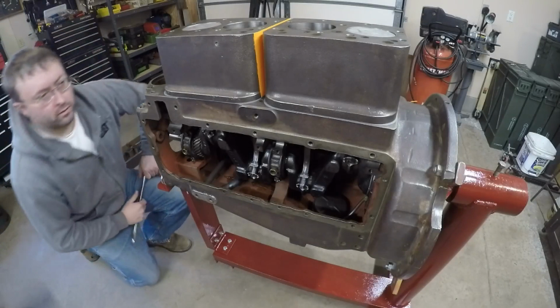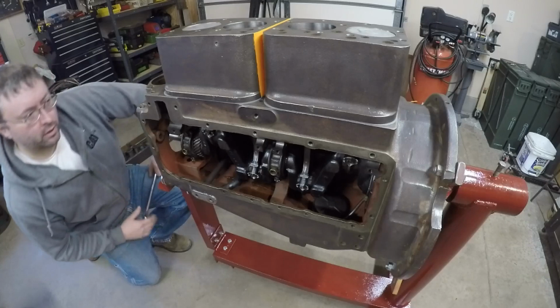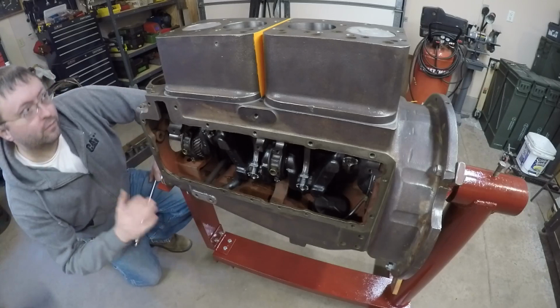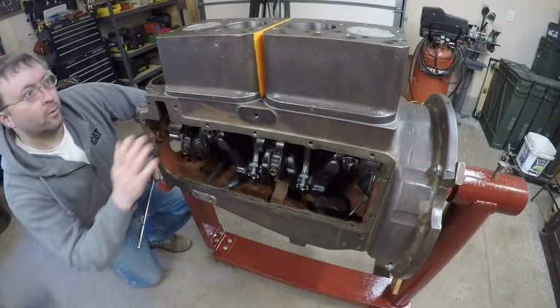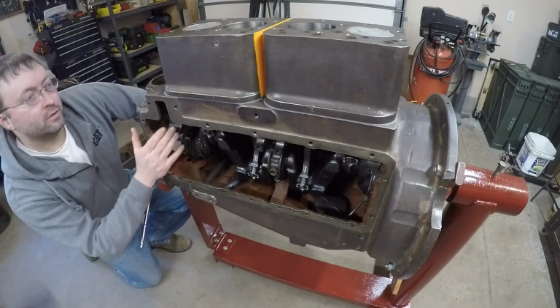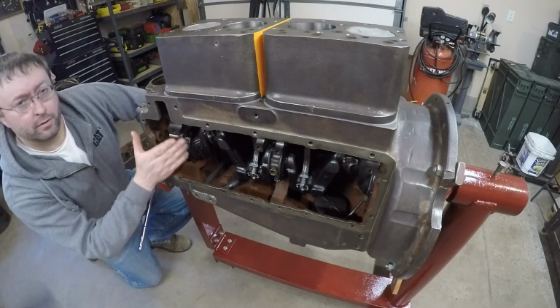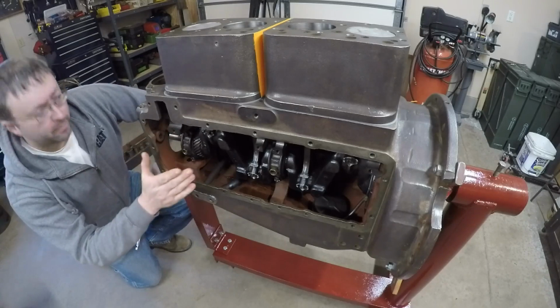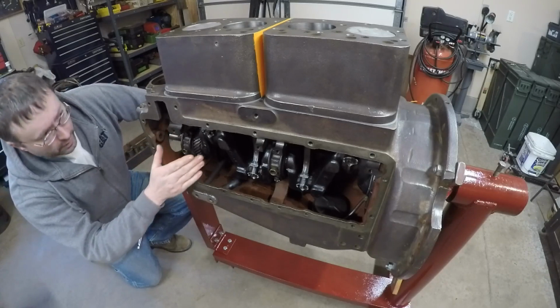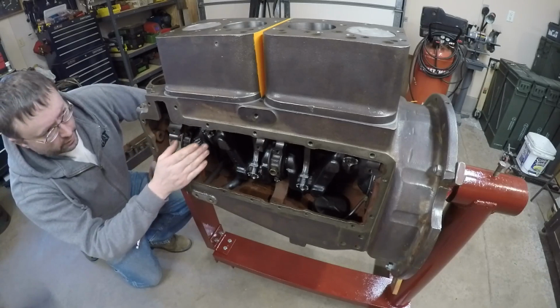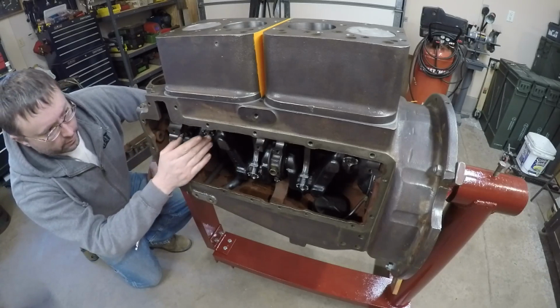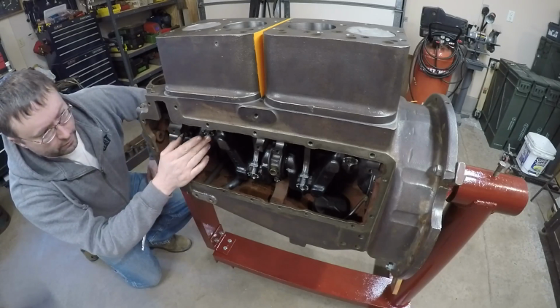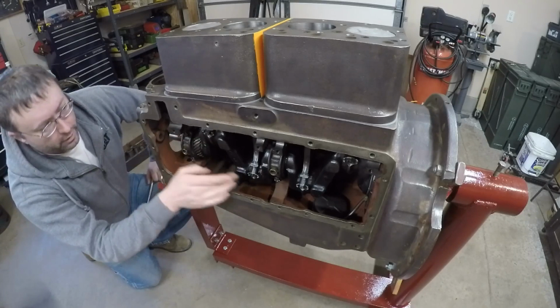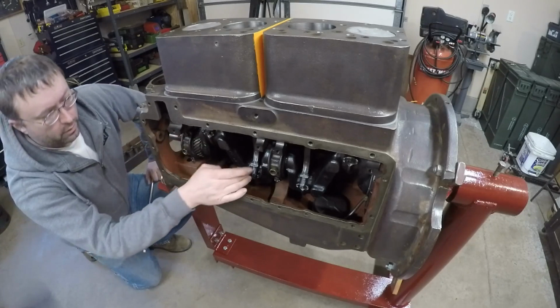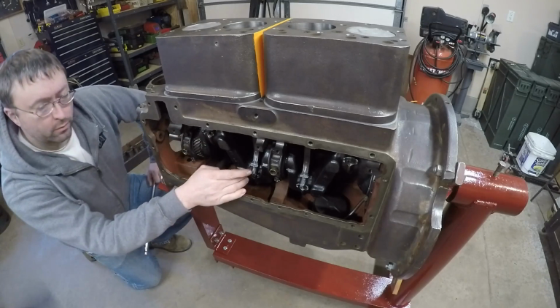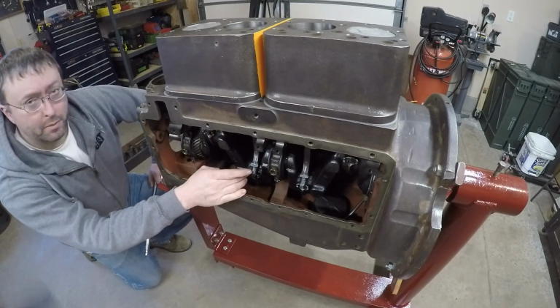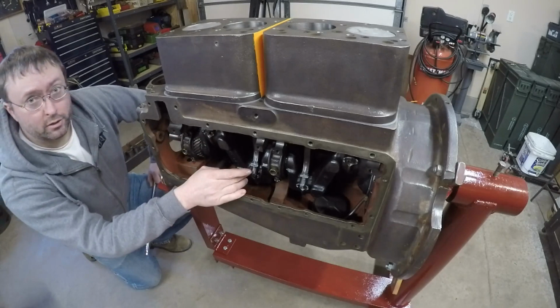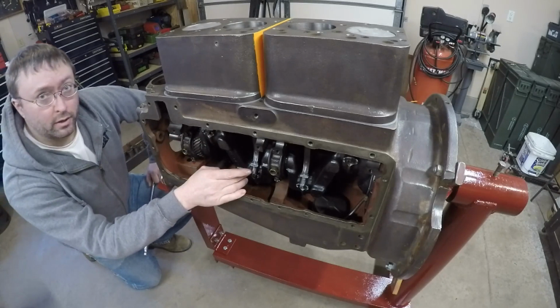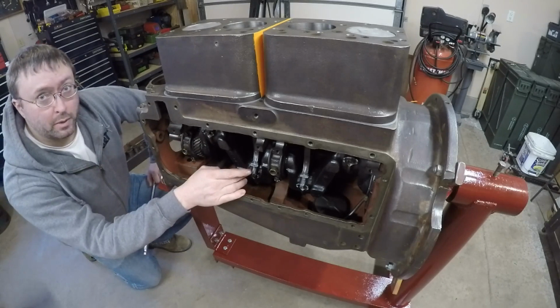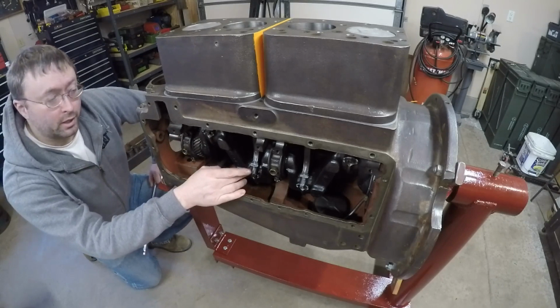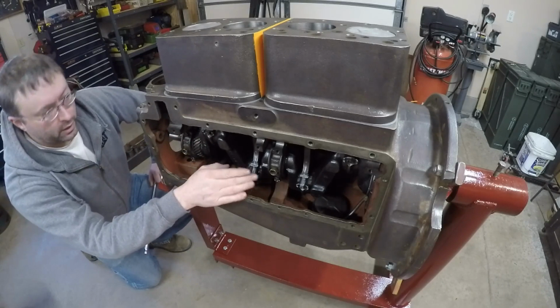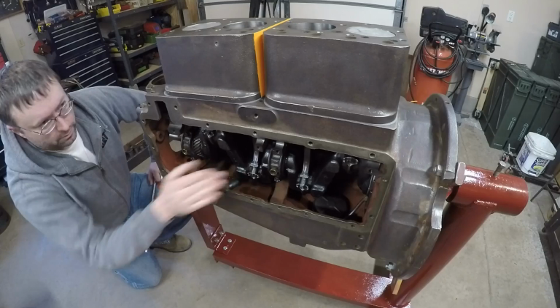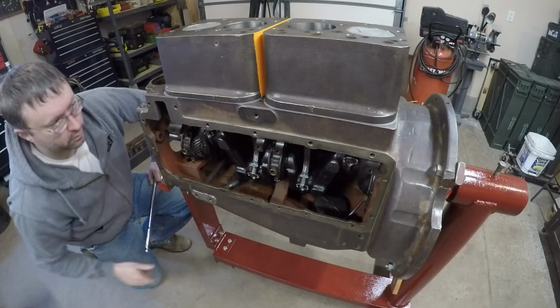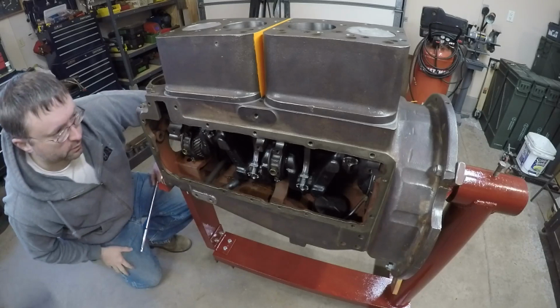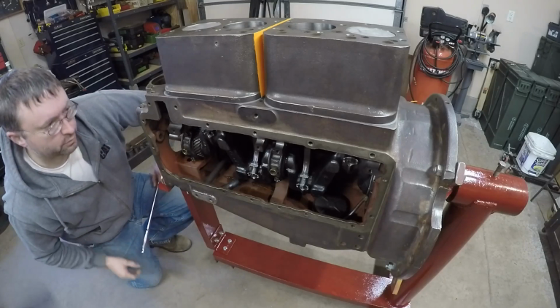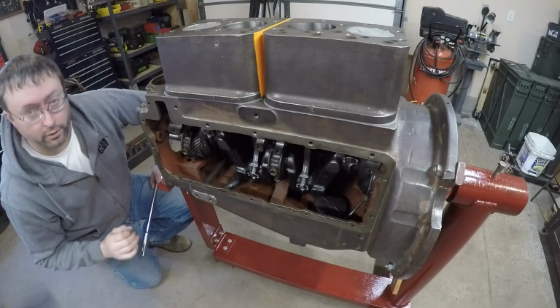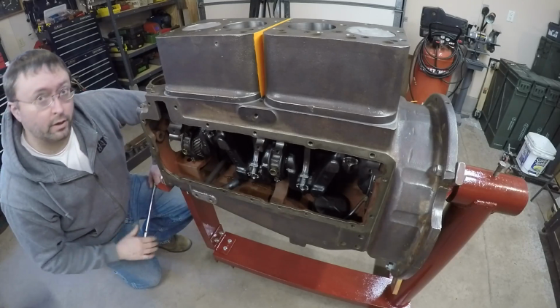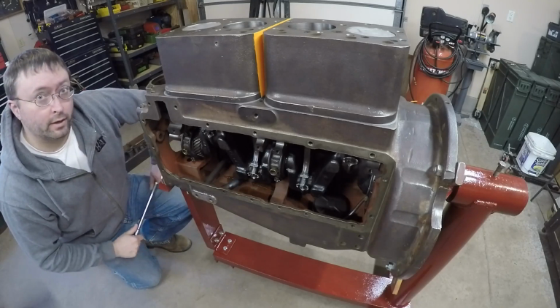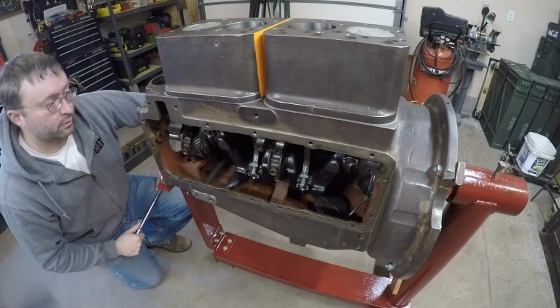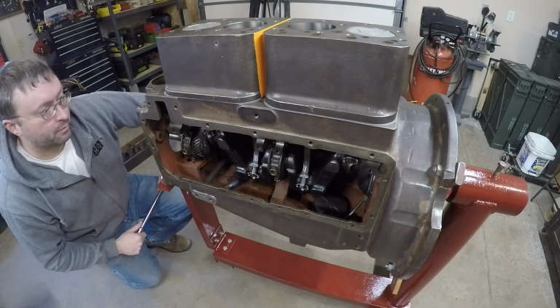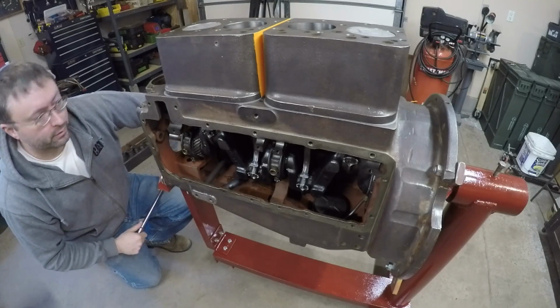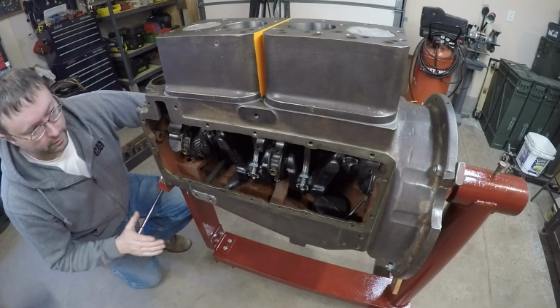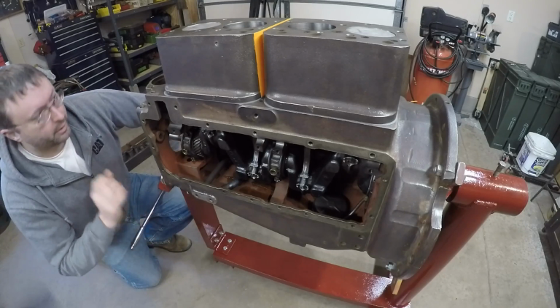All four pistons are in, and every rod bearing journal has been plastigauged to make sure the clearances are all good. I was real happy with how all that came together.